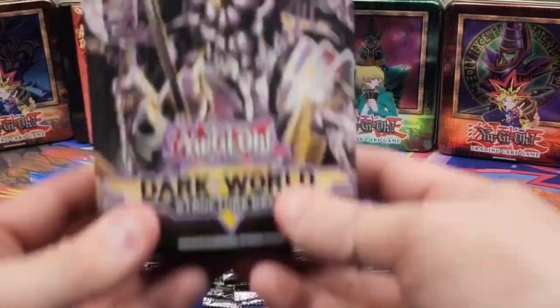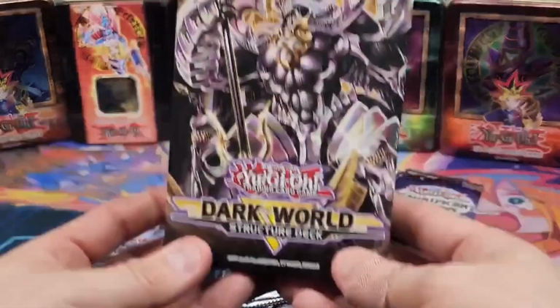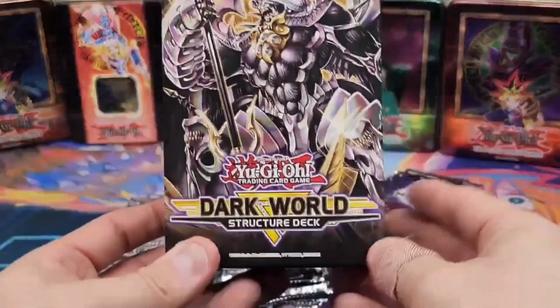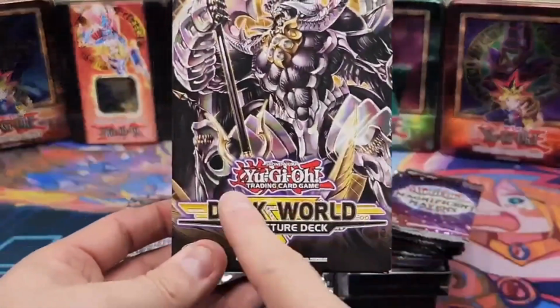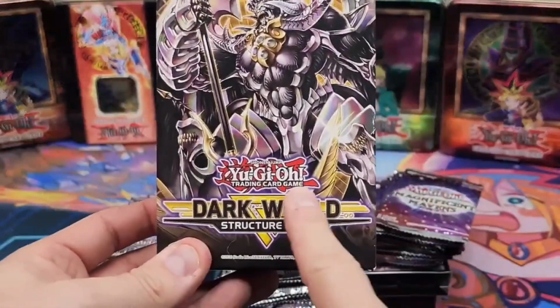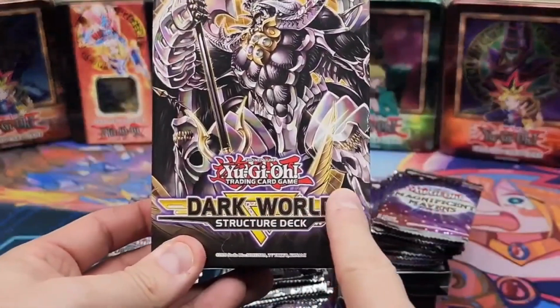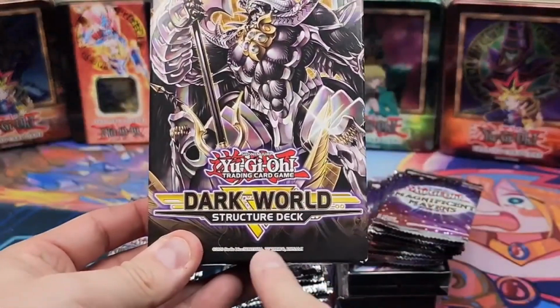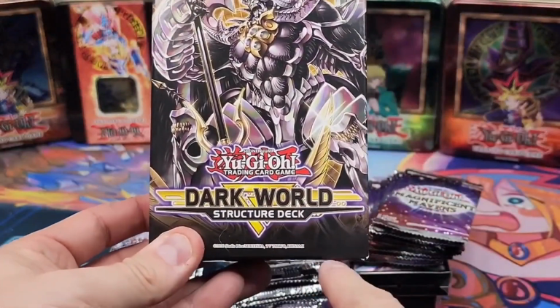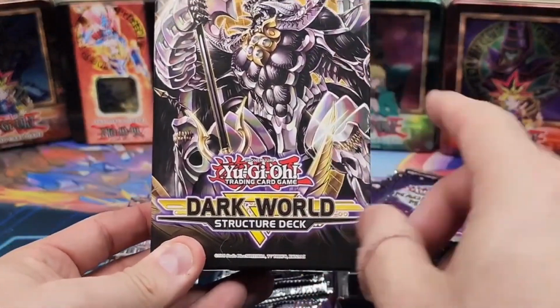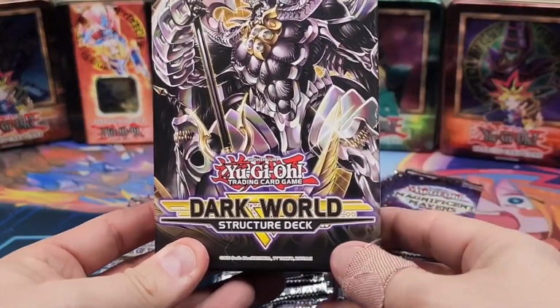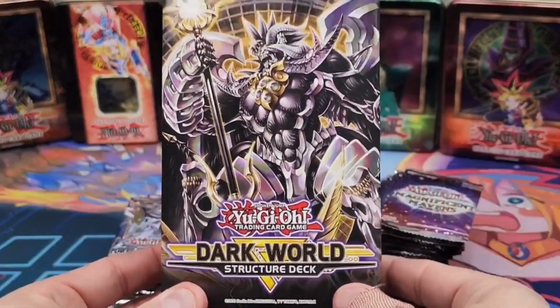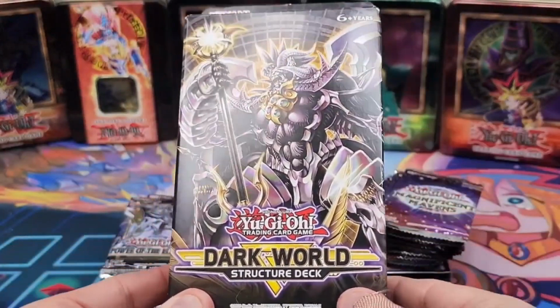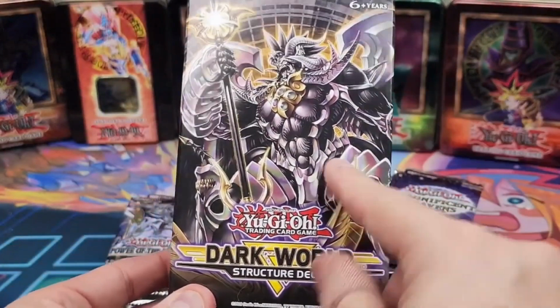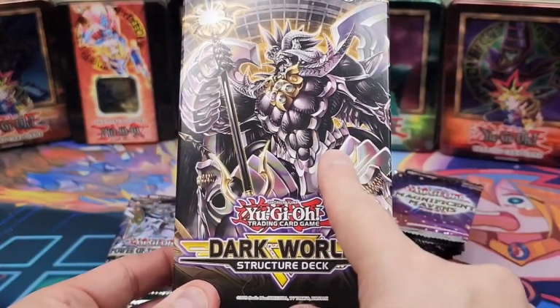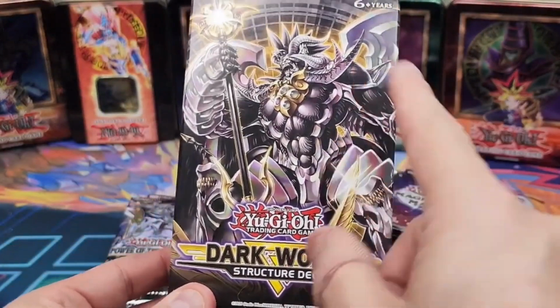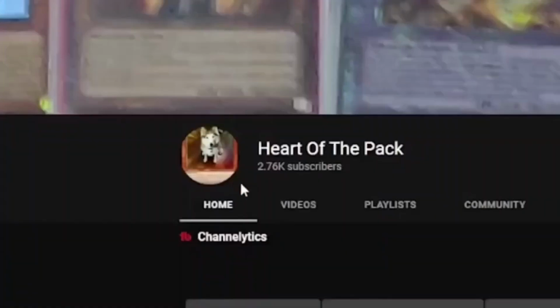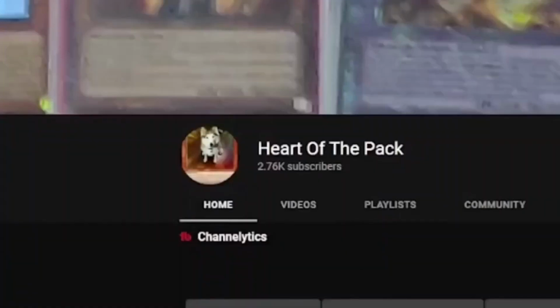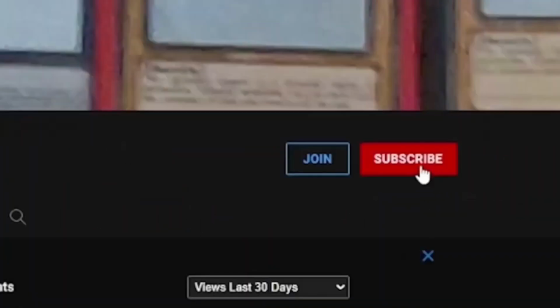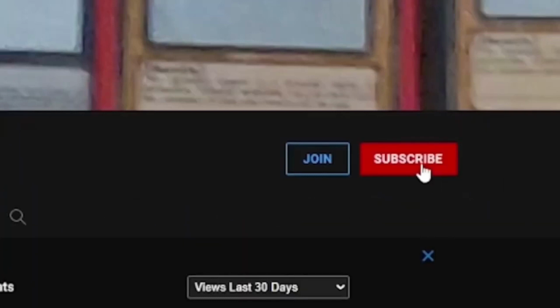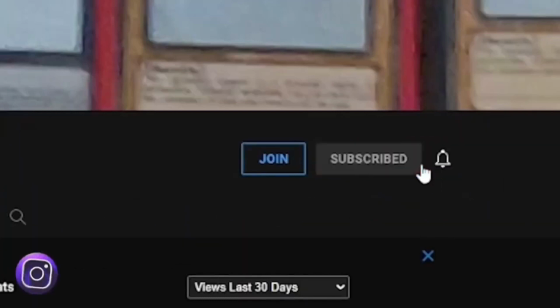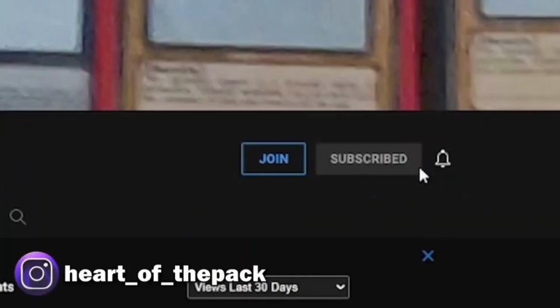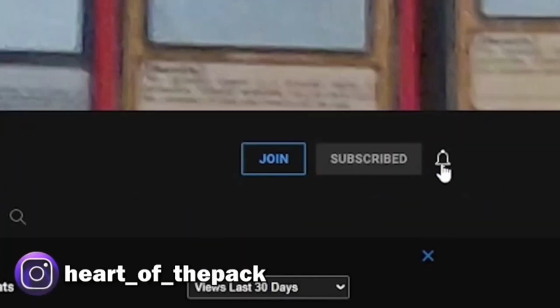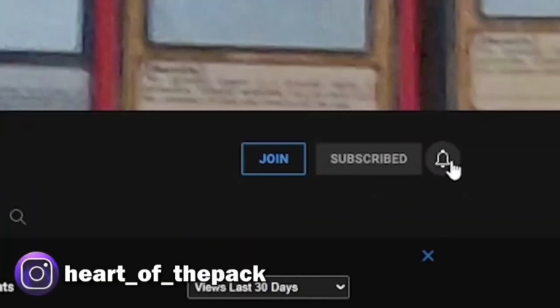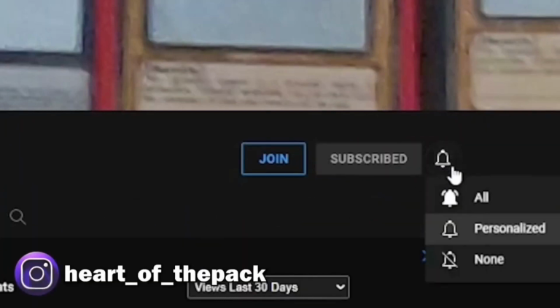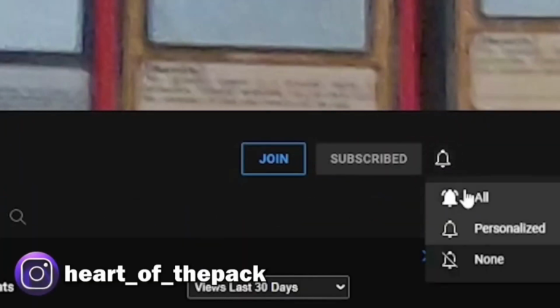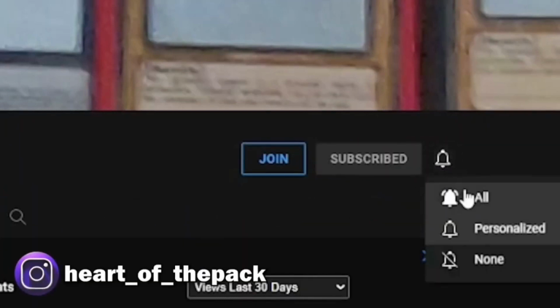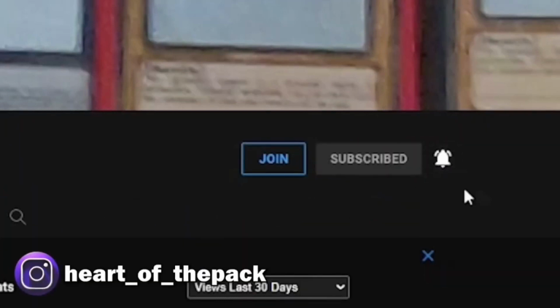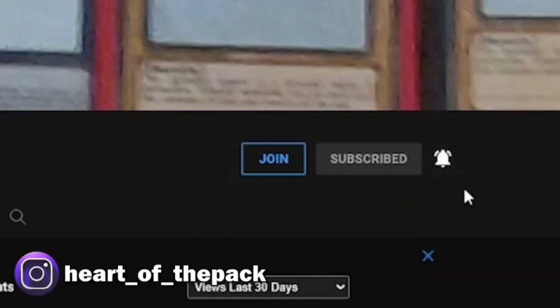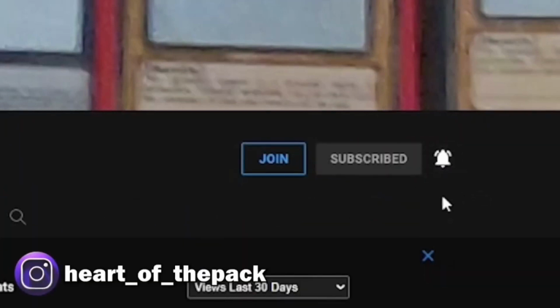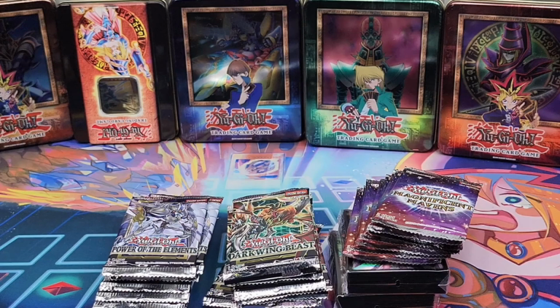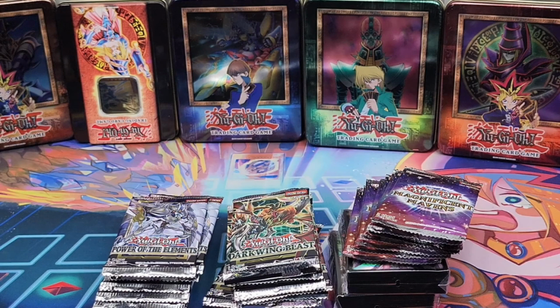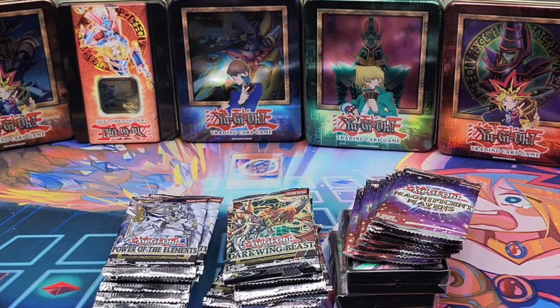Speaking of amazingness, I'm gonna give away this Dark World Searcher deck to one of you liking subscribers. If you guys are interested, make sure to be subscribed, like this video, follow me and subscribe. Let me know in the comments: what is your favorite set of the year?